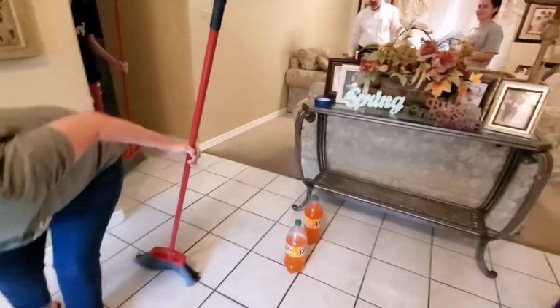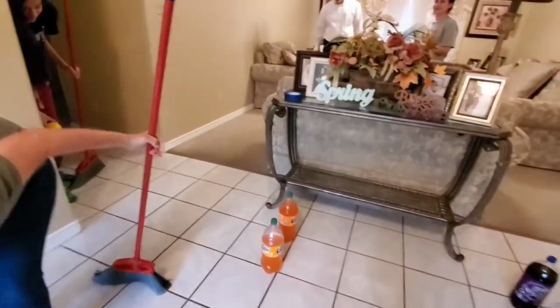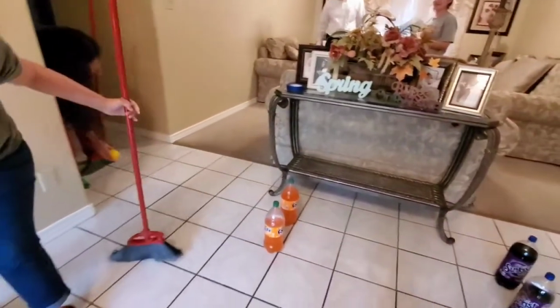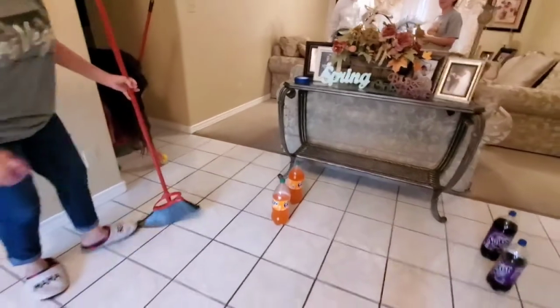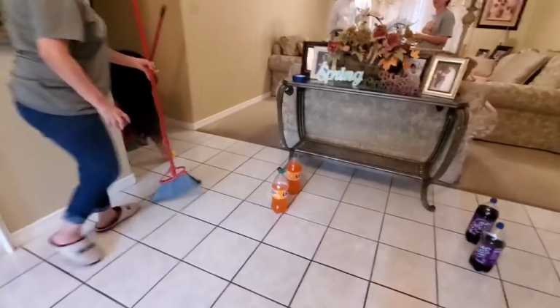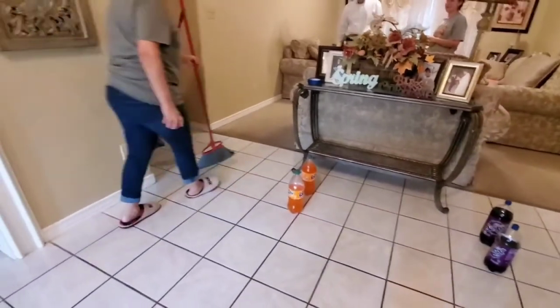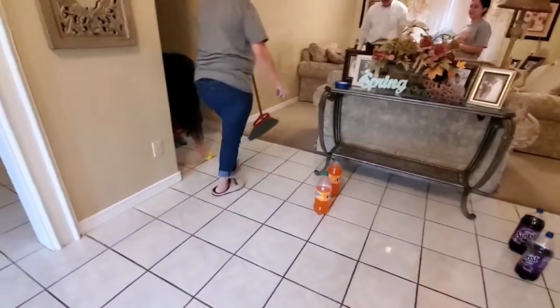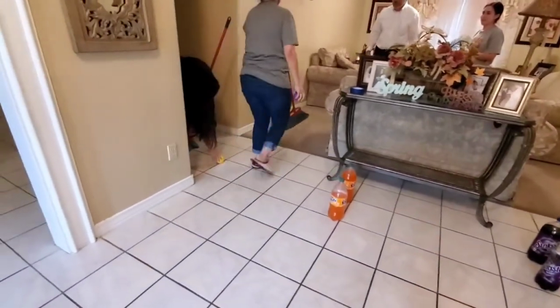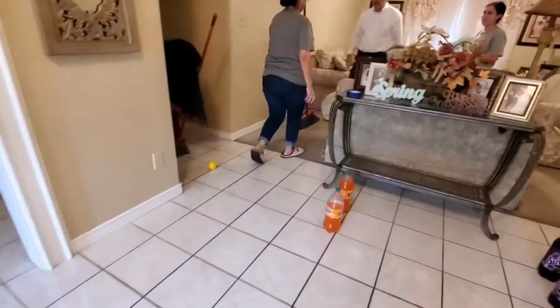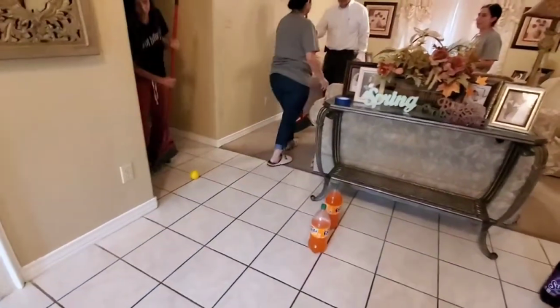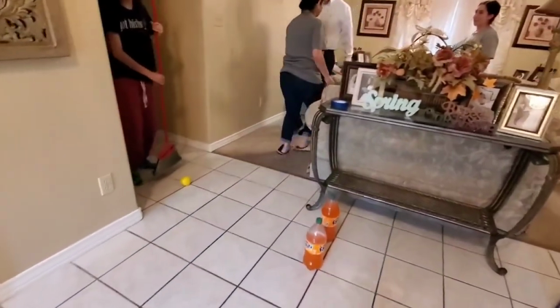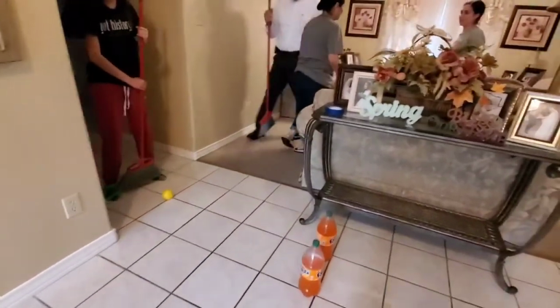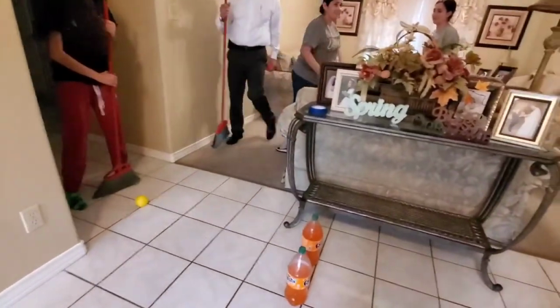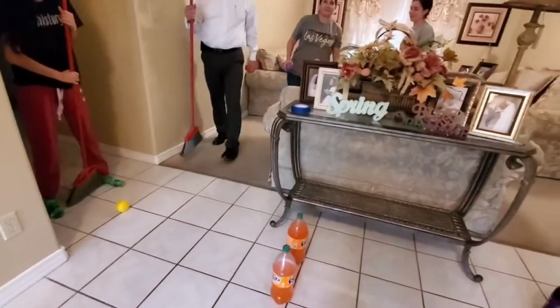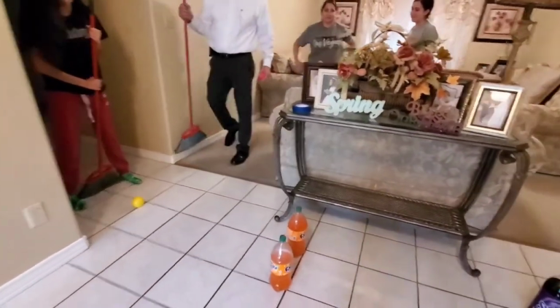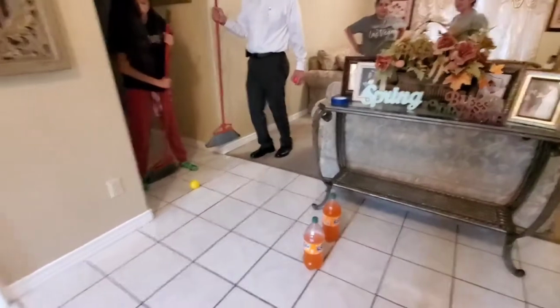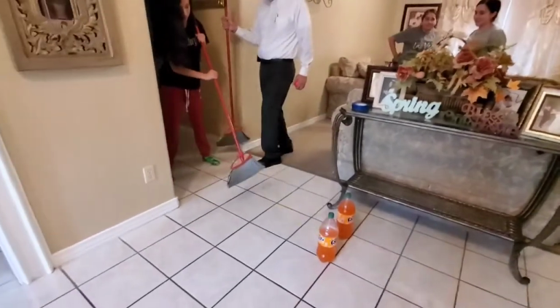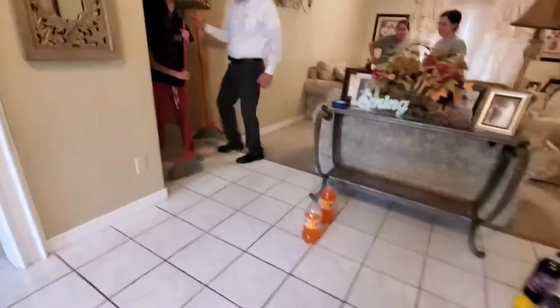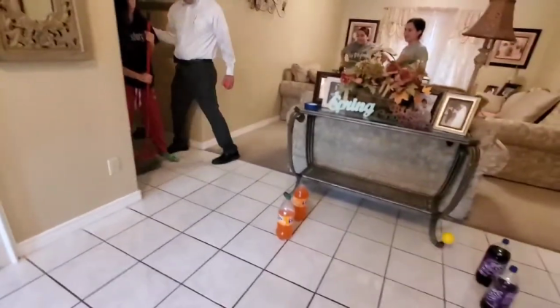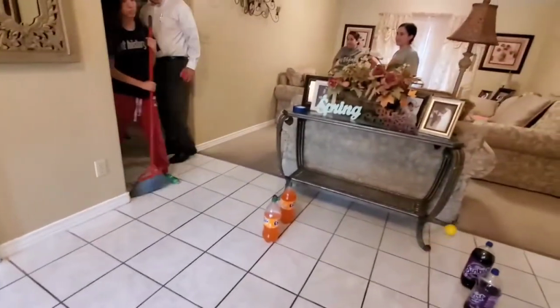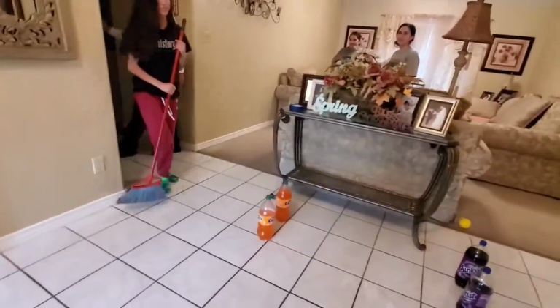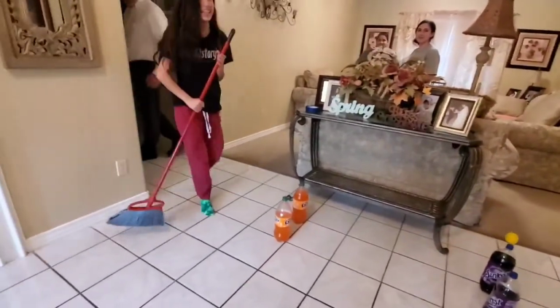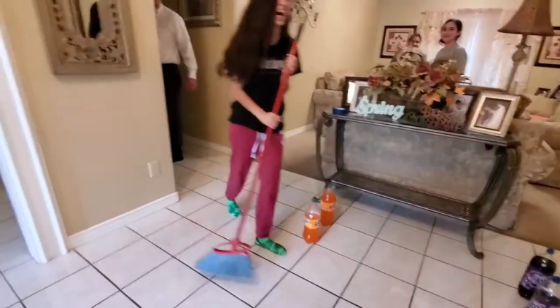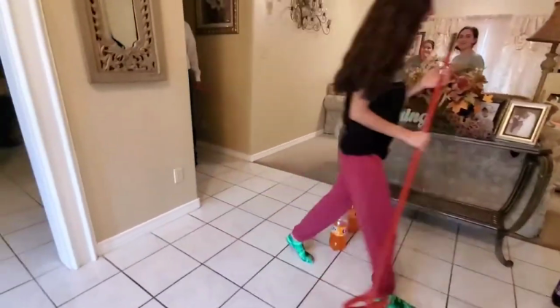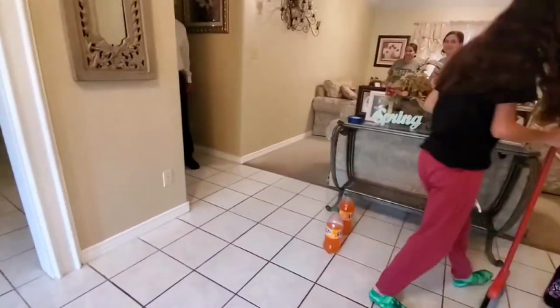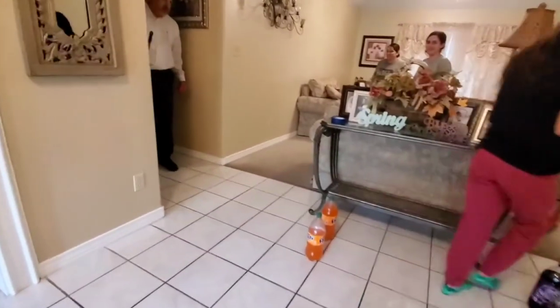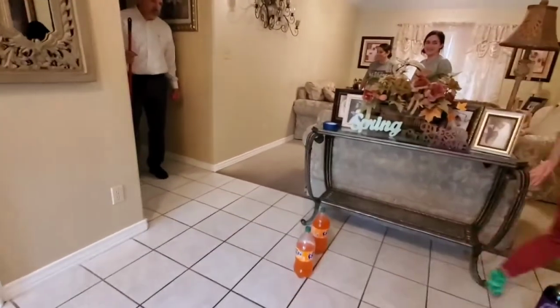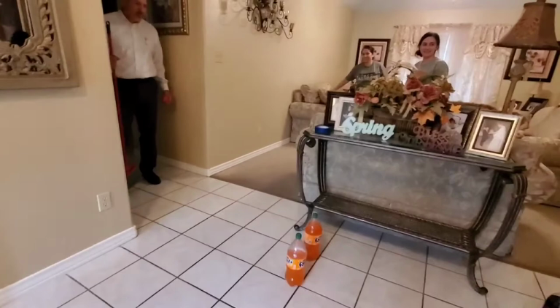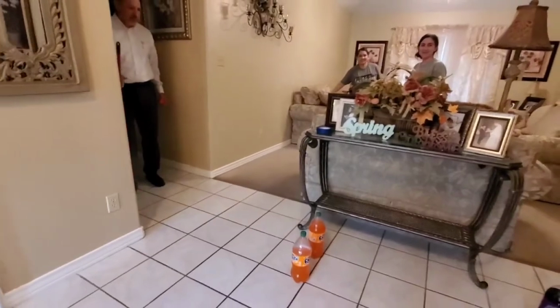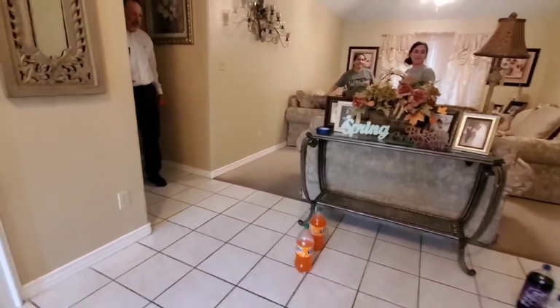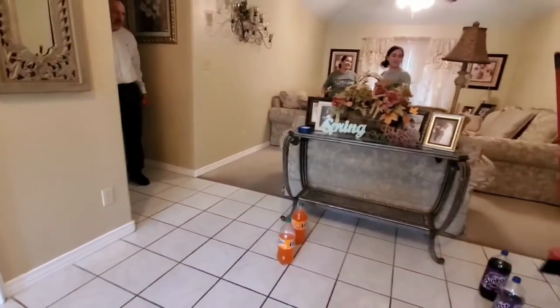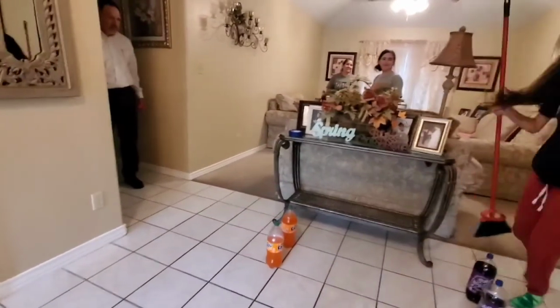Each teammate gets their own ball, and the objective of the game is to get their ball through the wickets. Once one of the players from one of the teams gets their ball through all the wickets, that team wins the game.